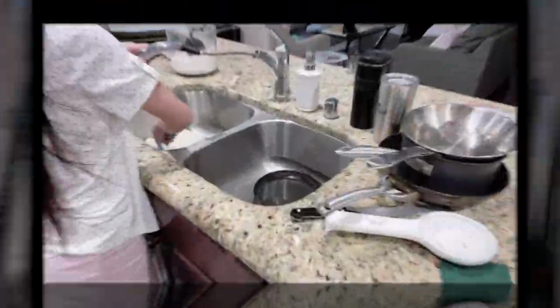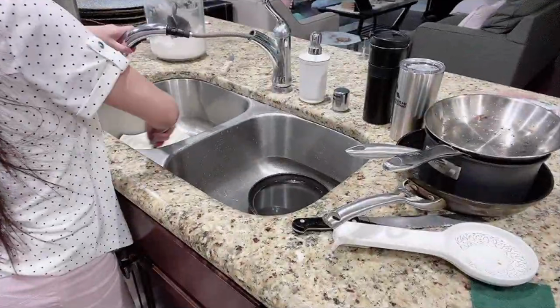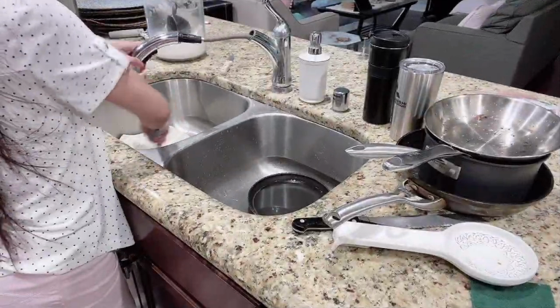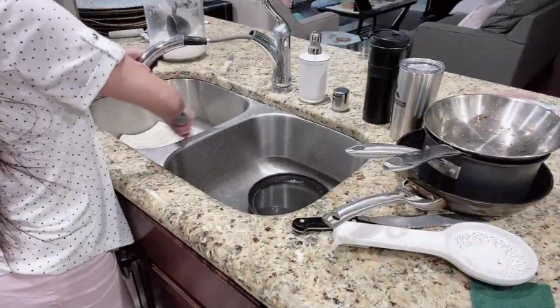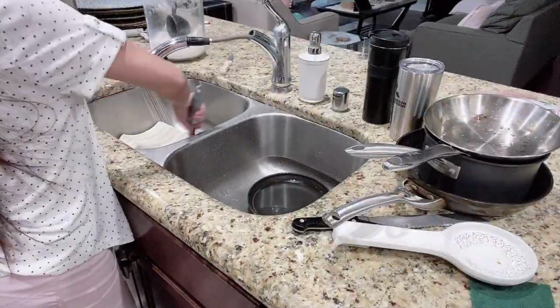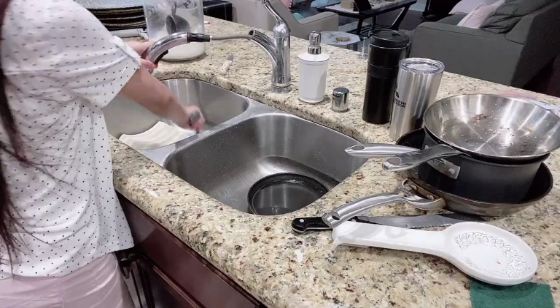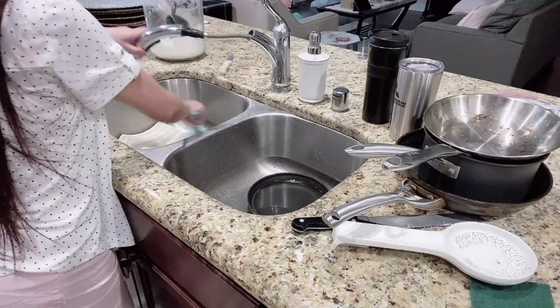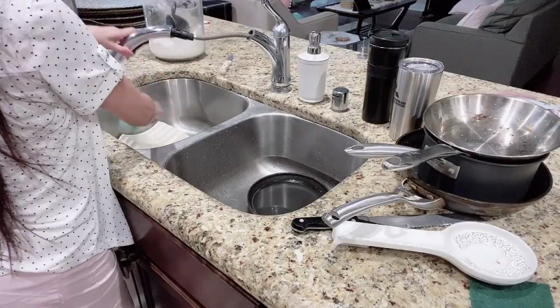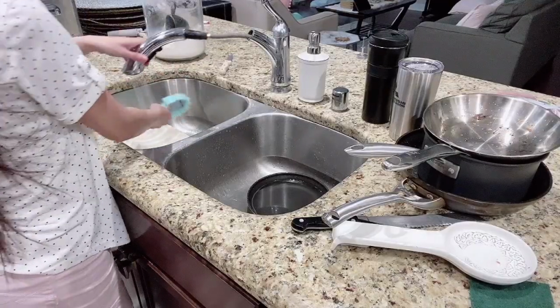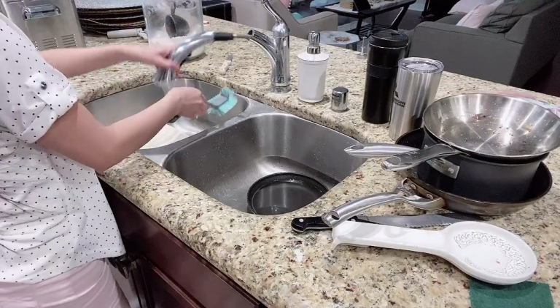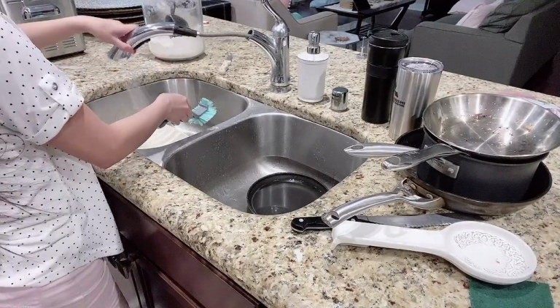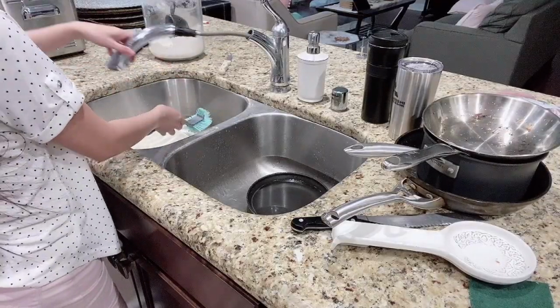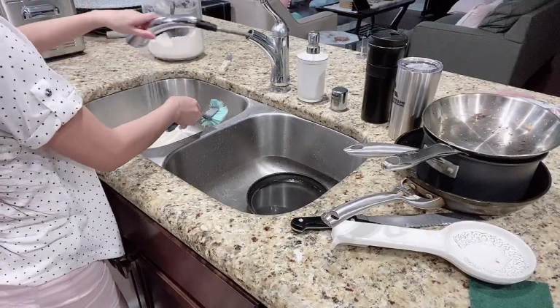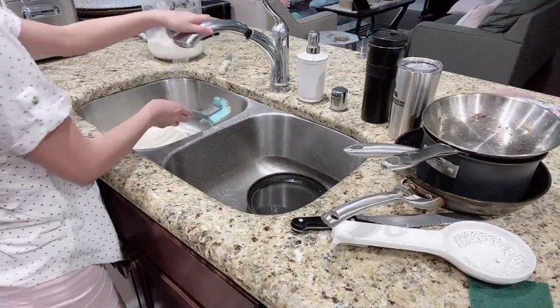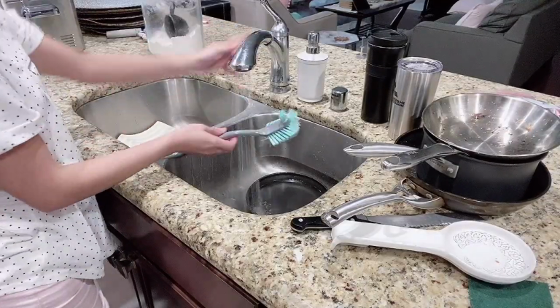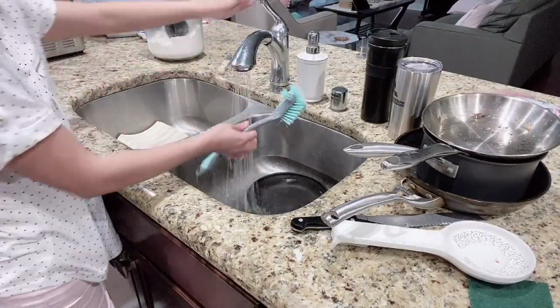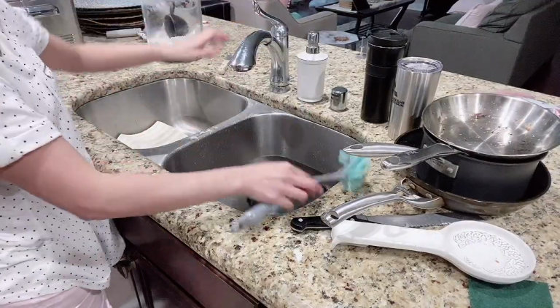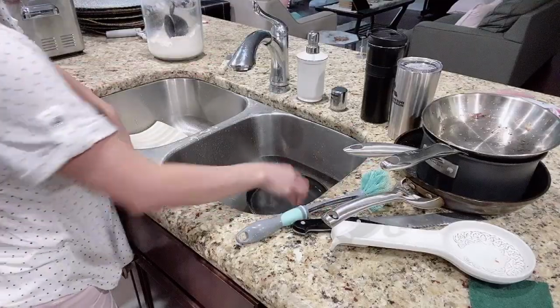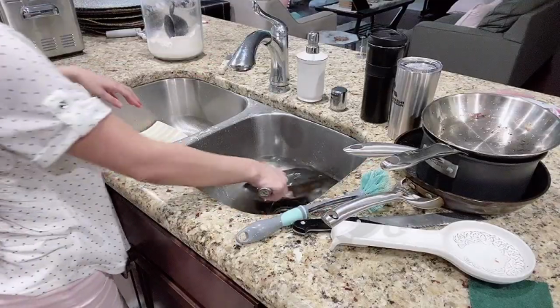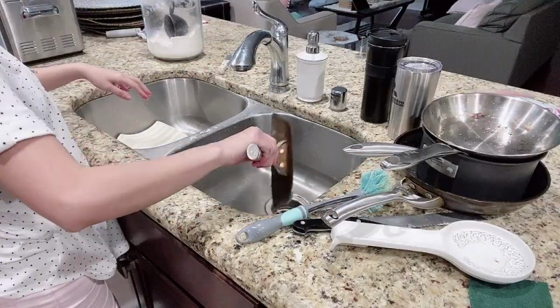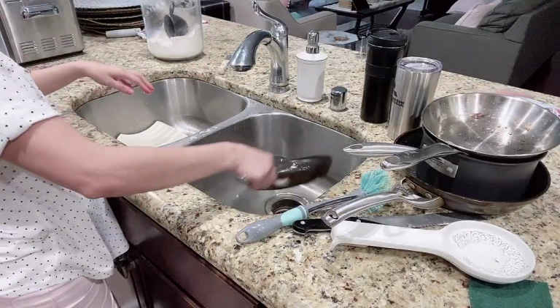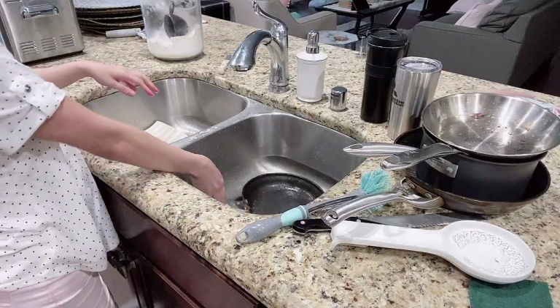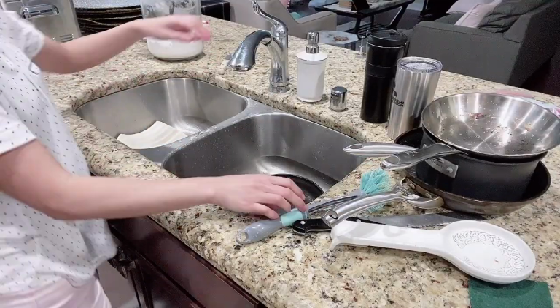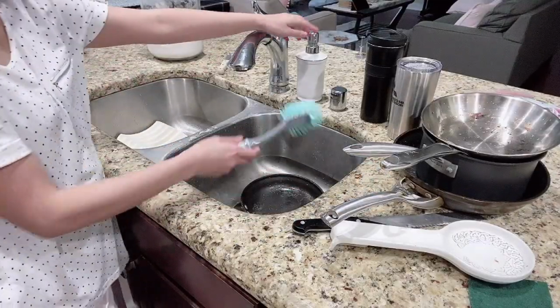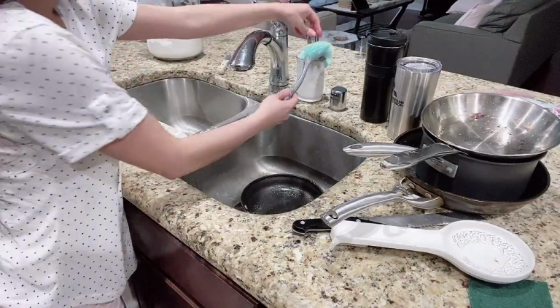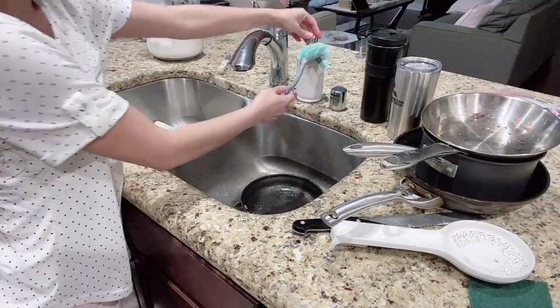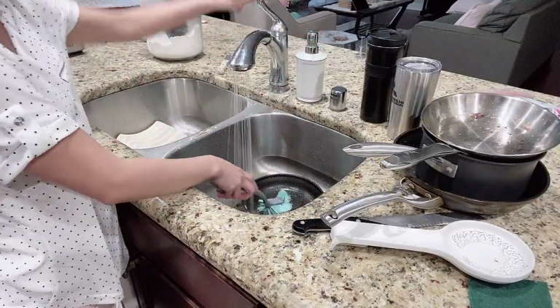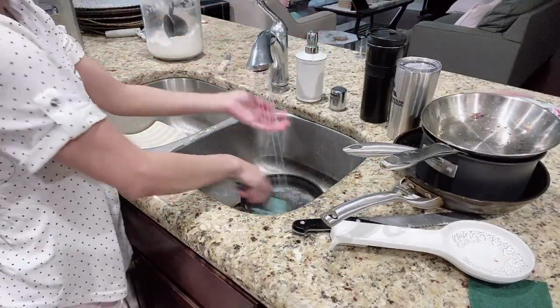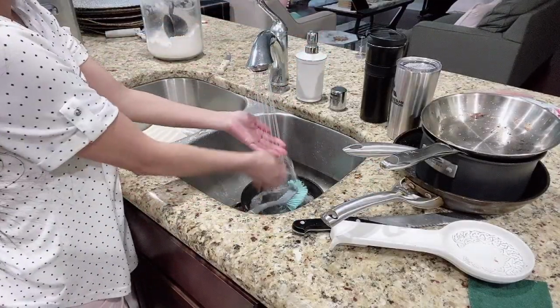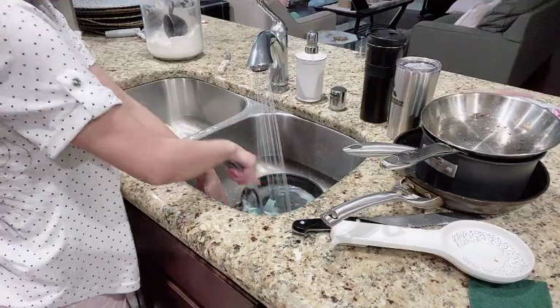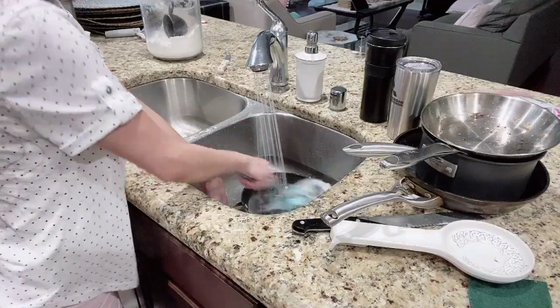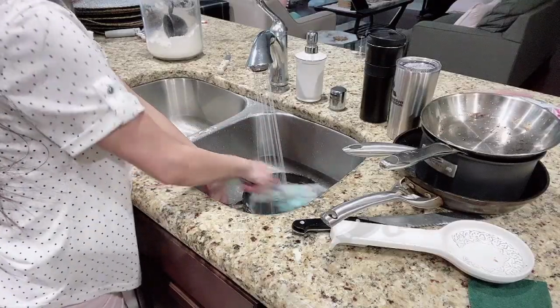Now it's time to wash and scrub the pots and pans. These are big items — I don't usually put pots and pans in the dishwasher, and plus the dishwasher is already full, so I'm going to hand wash these.